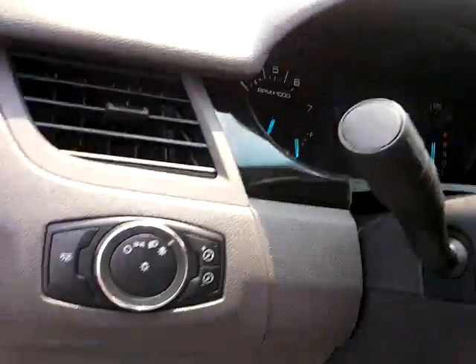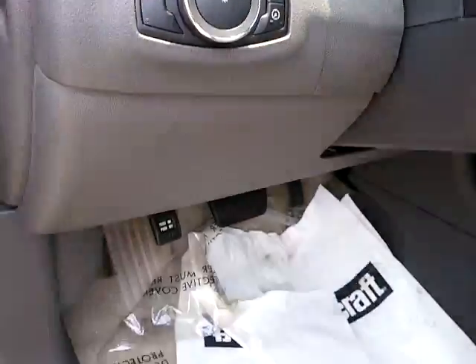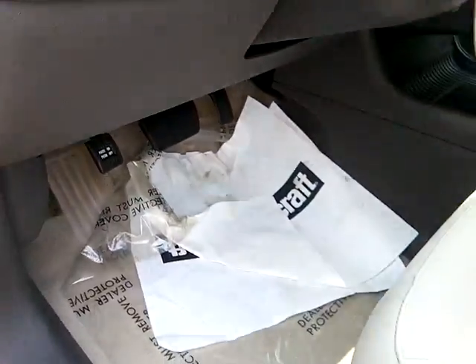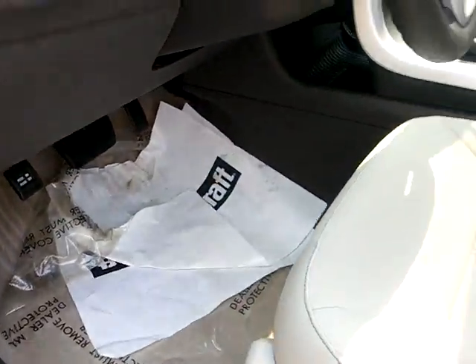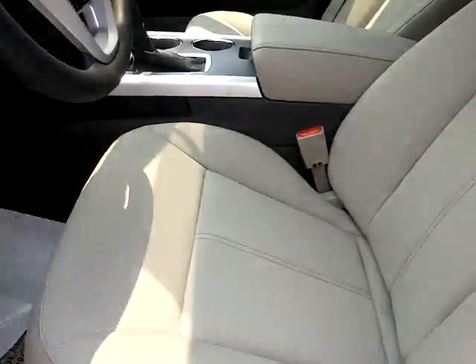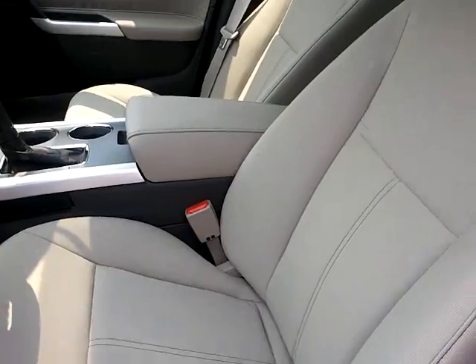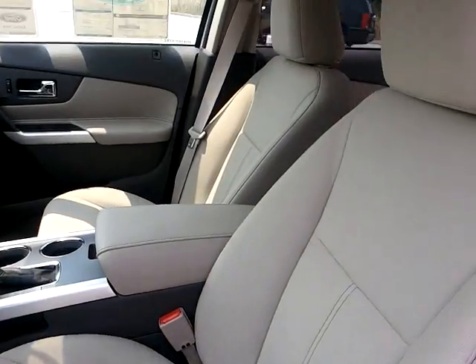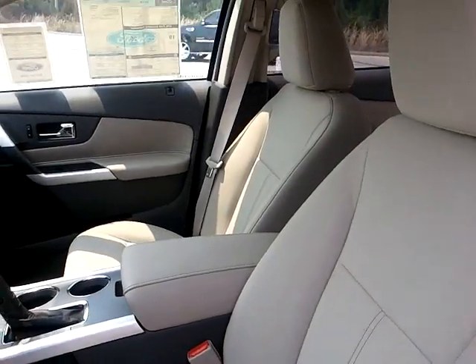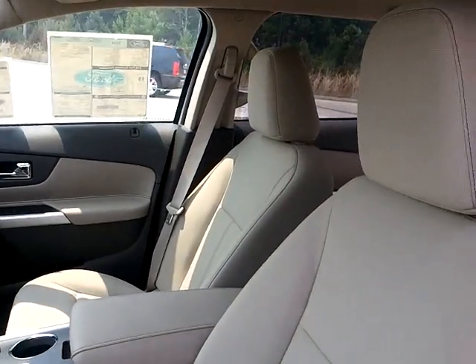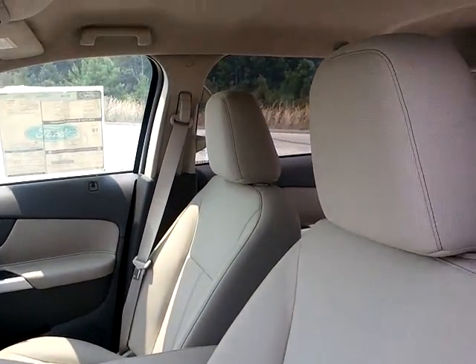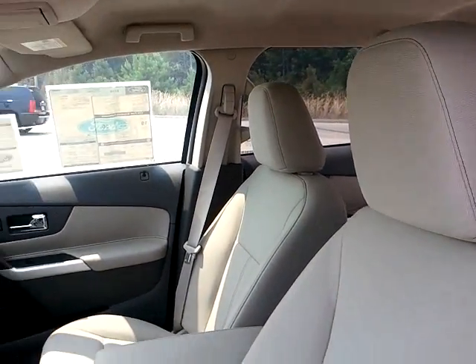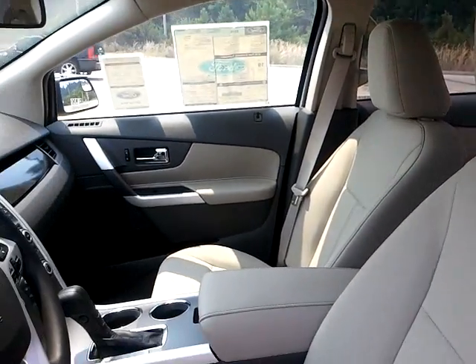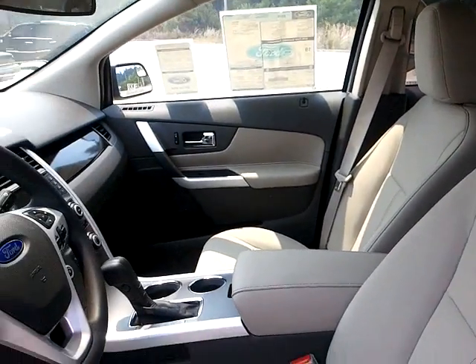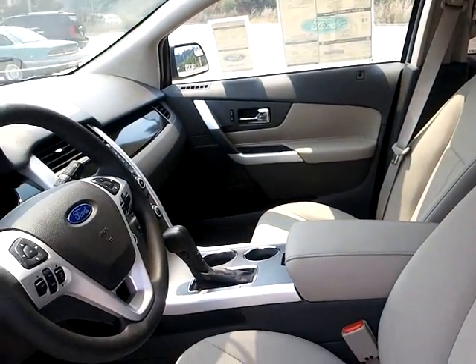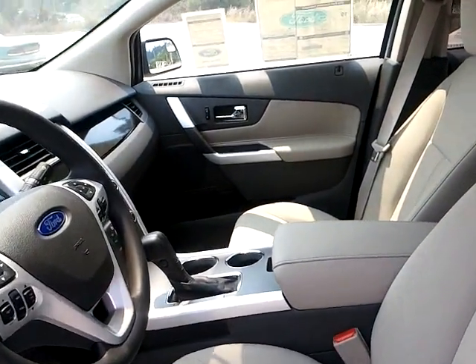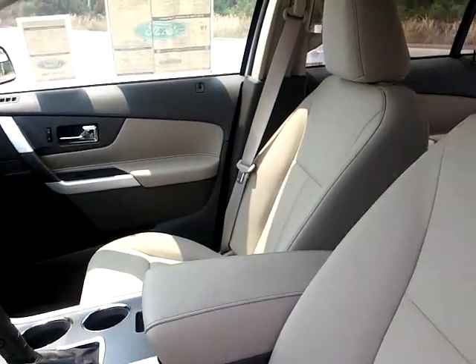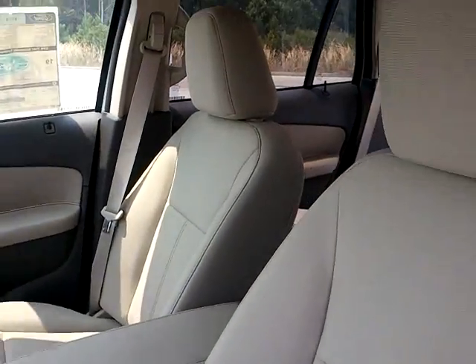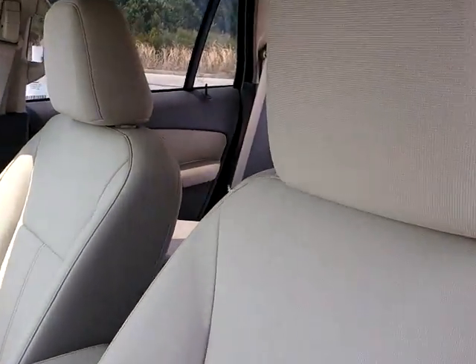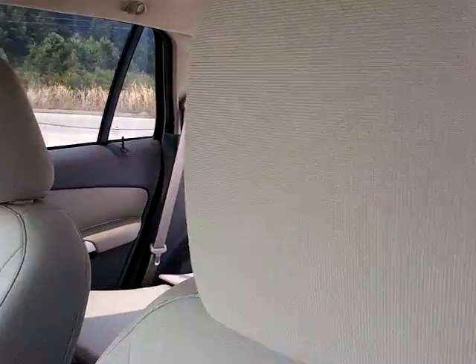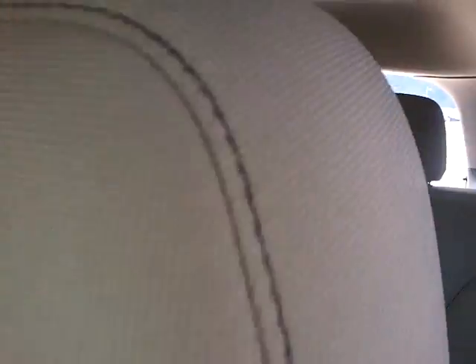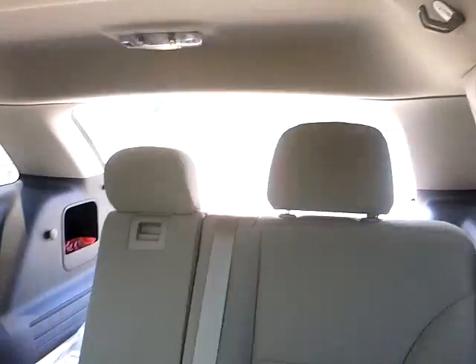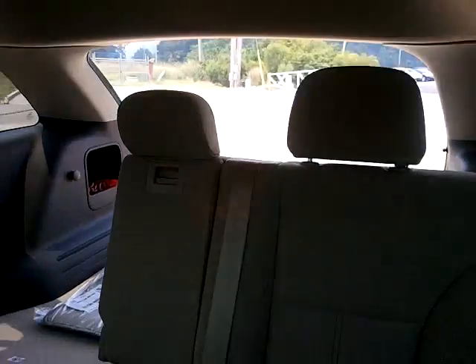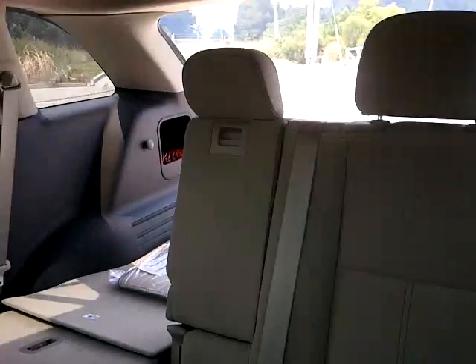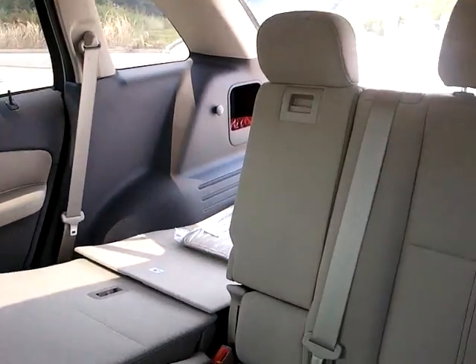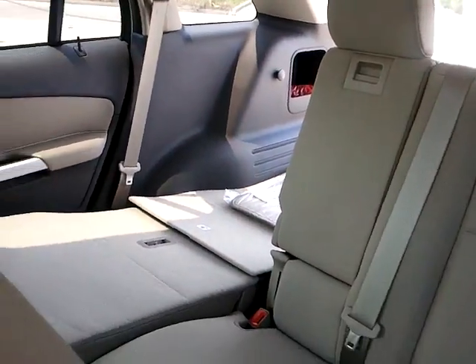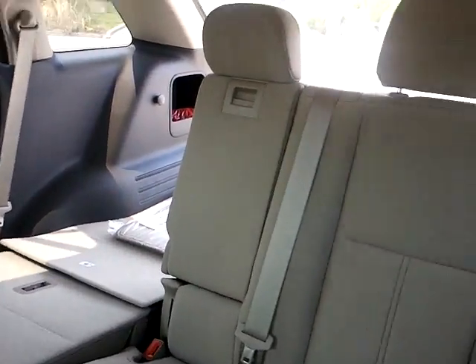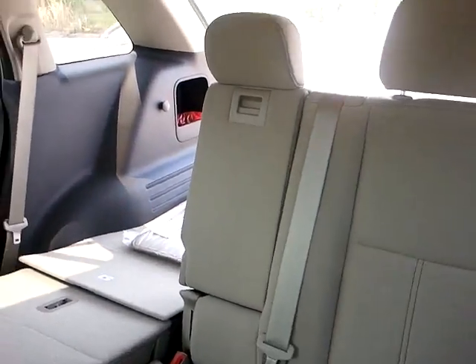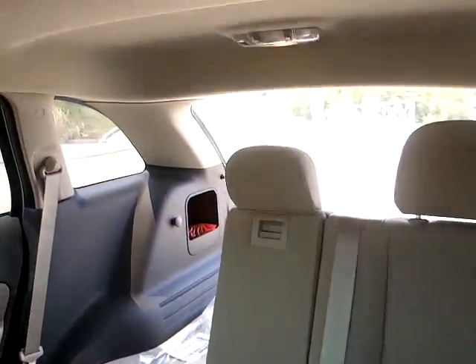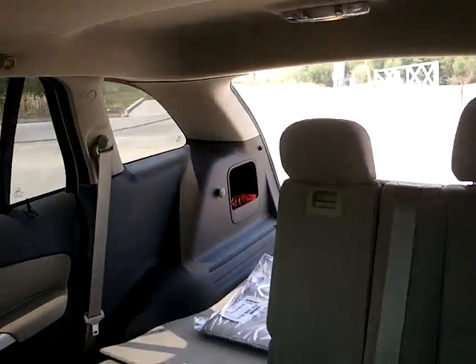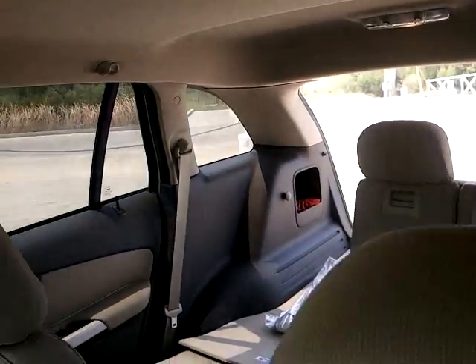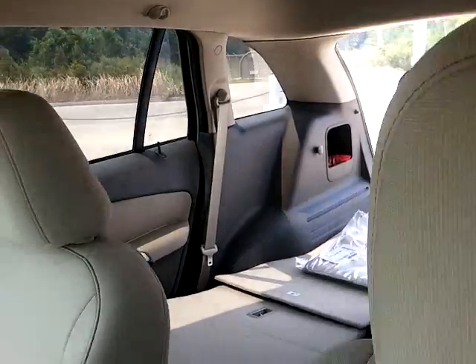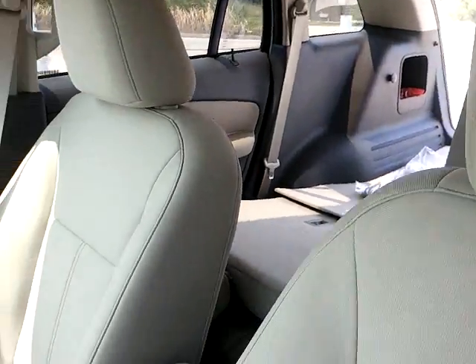So I hope this gives you a good taste of what this vehicle is like. Give me a call with your questions: 843-626-3666. Thank you and have a great day. Bye.